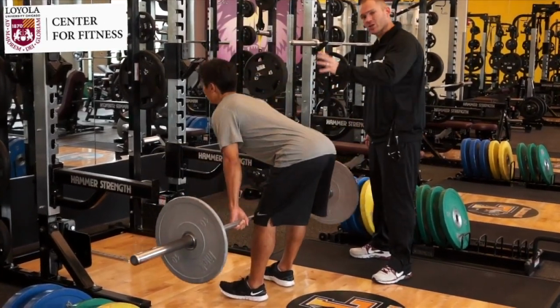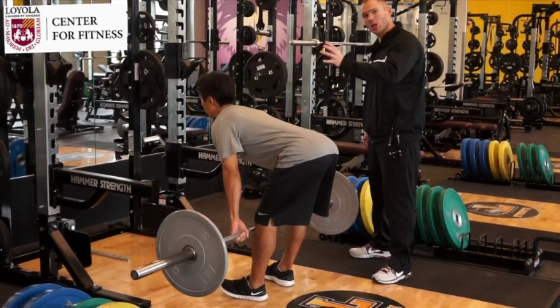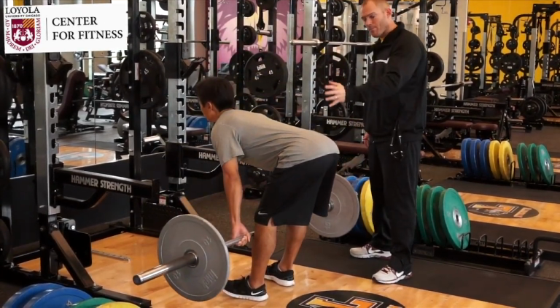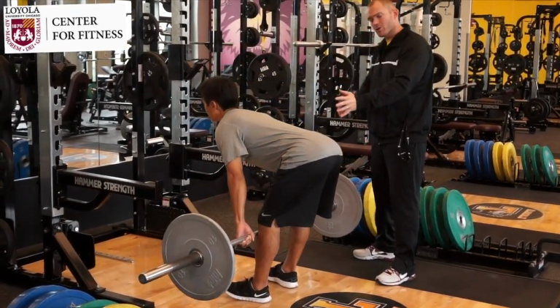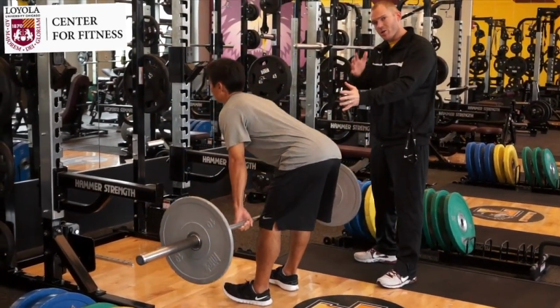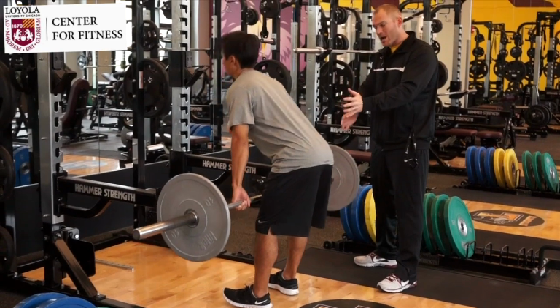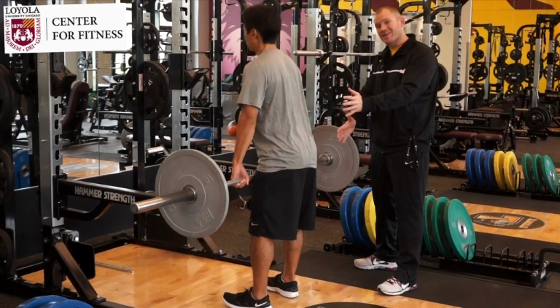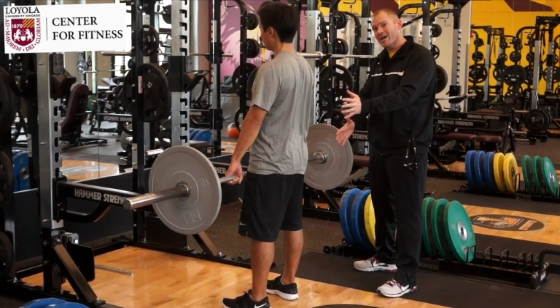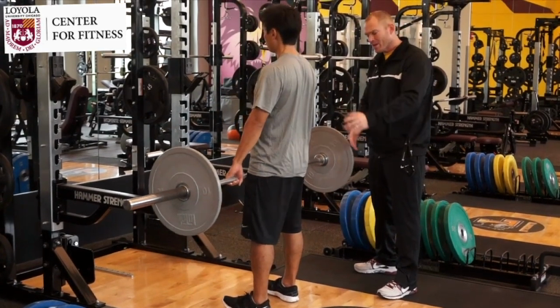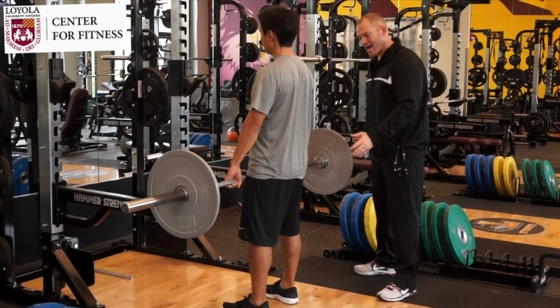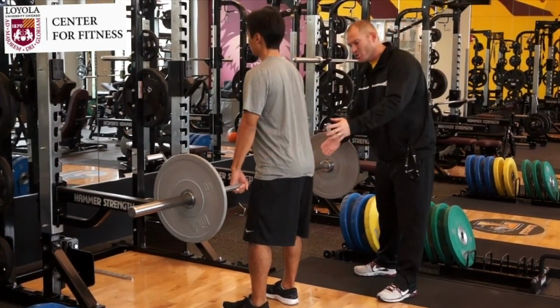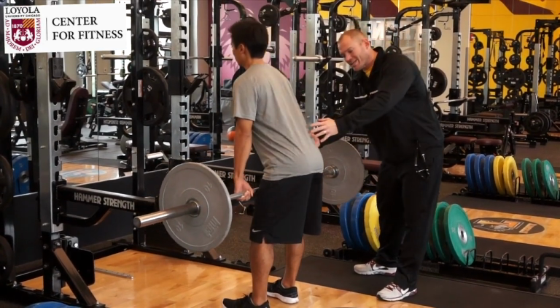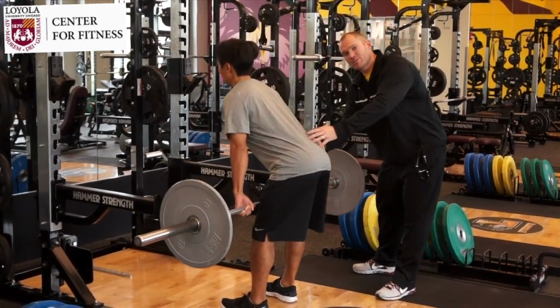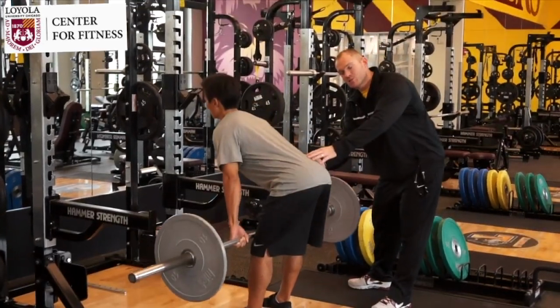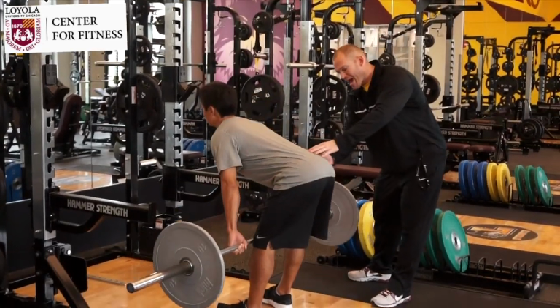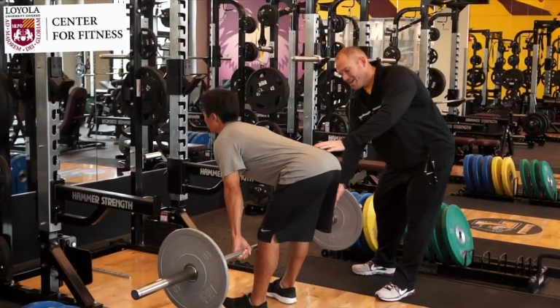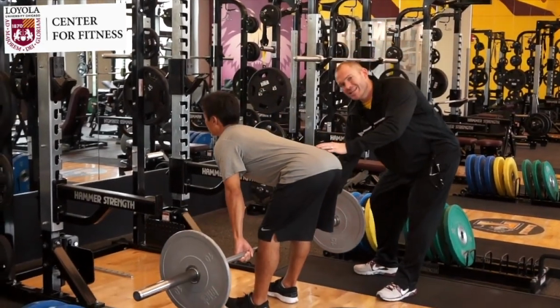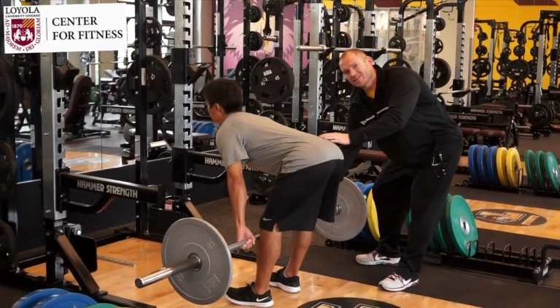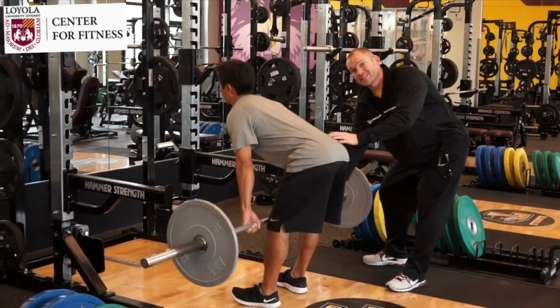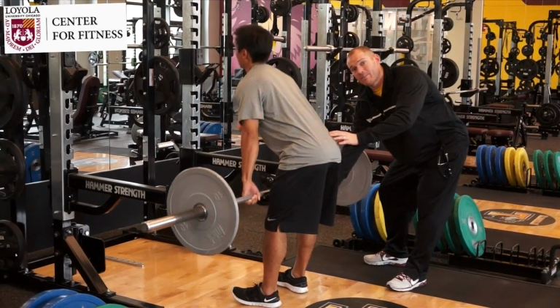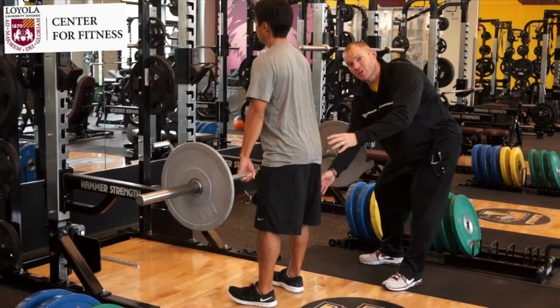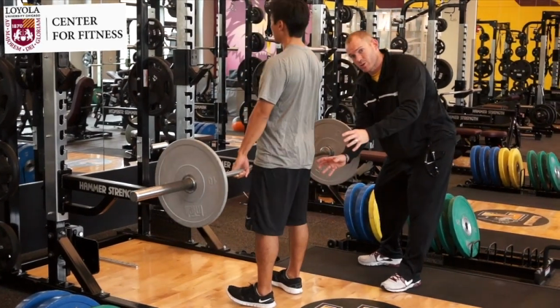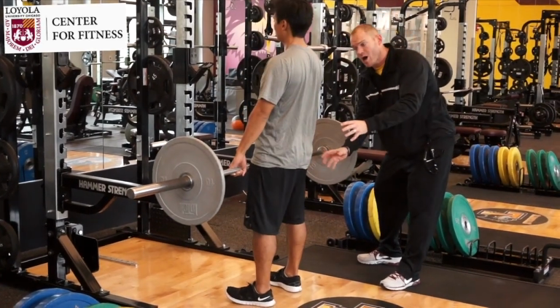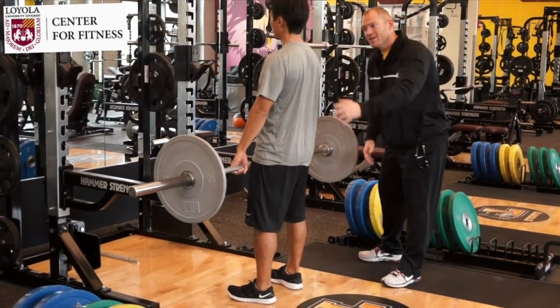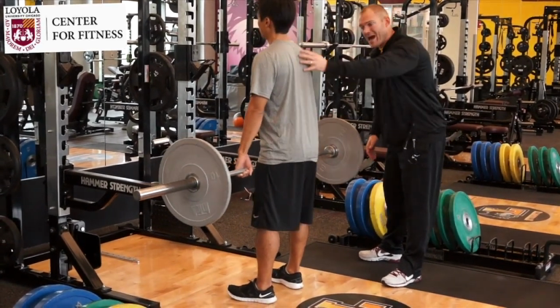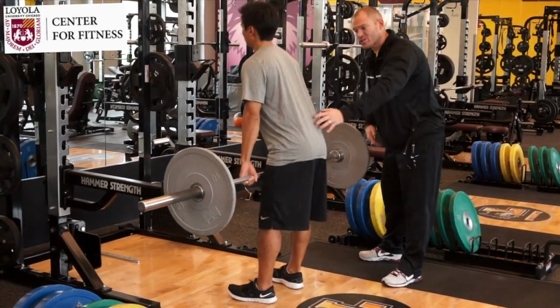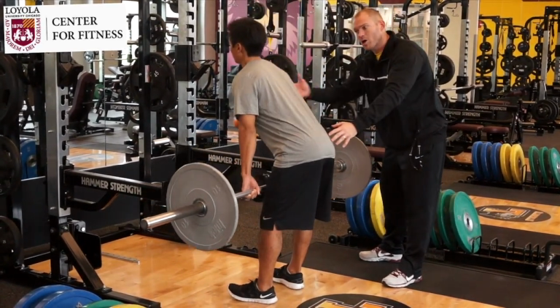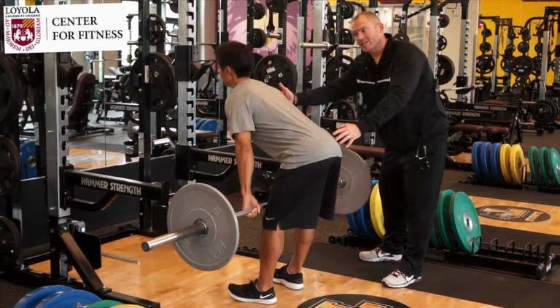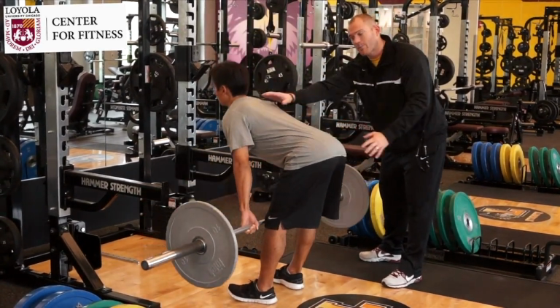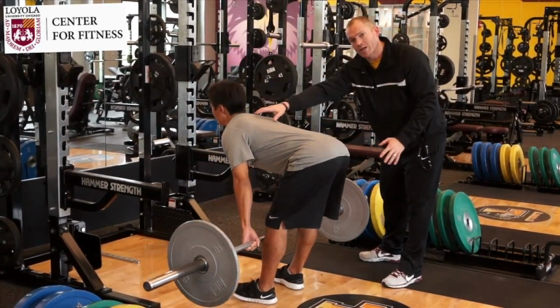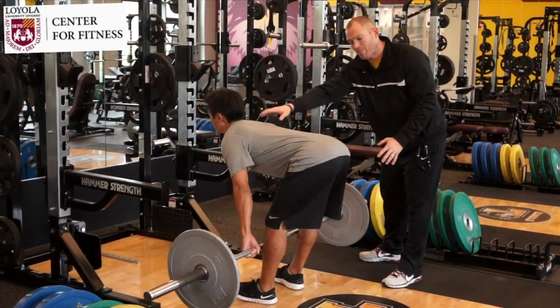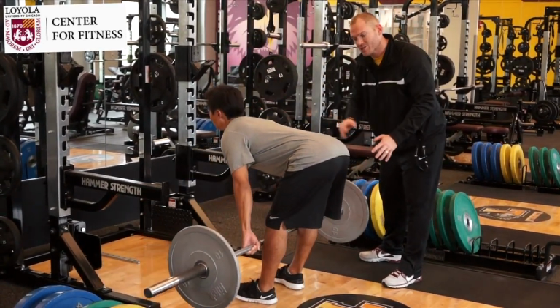He's going to lower the bar straight down the thigh. As he's doing that, the hips hinge back. The knees stay slightly bent so they're soft. The back stays strong, the chest is up — we're working on good posture throughout.